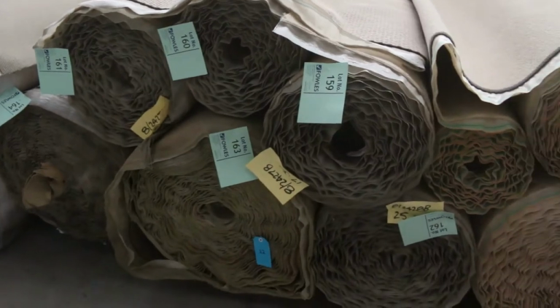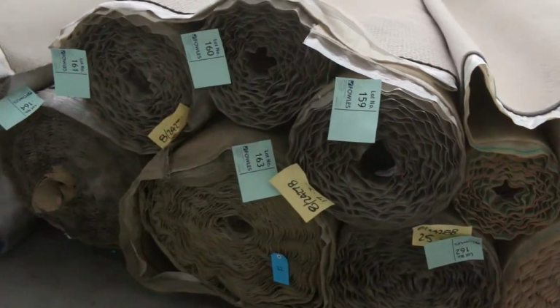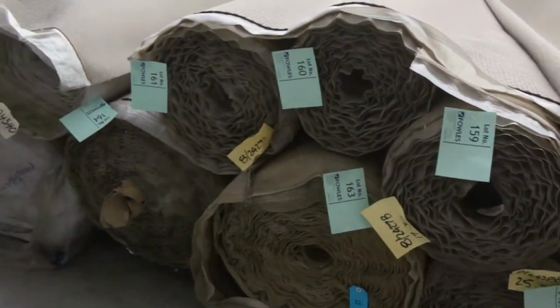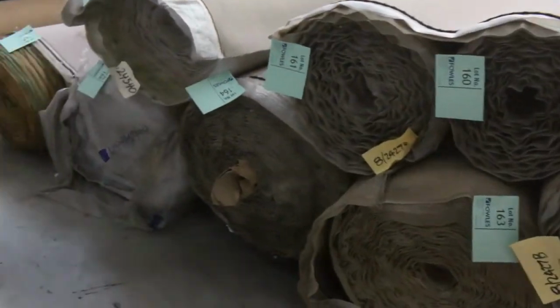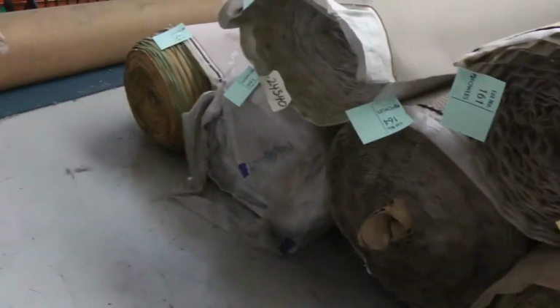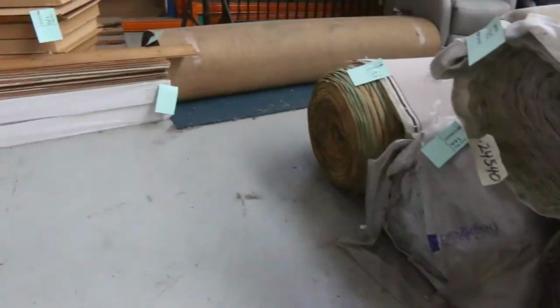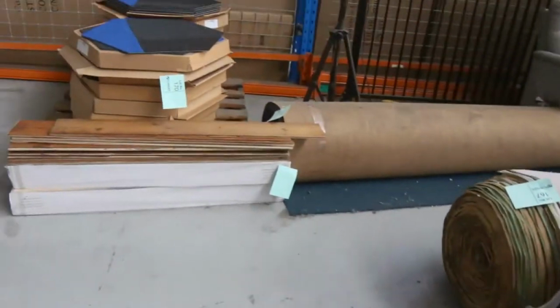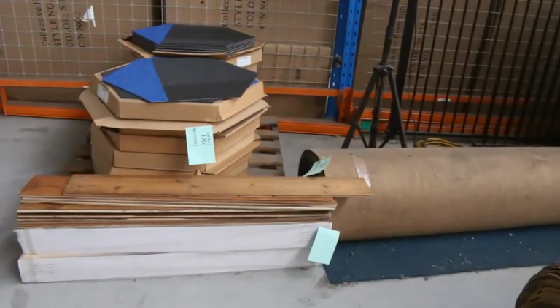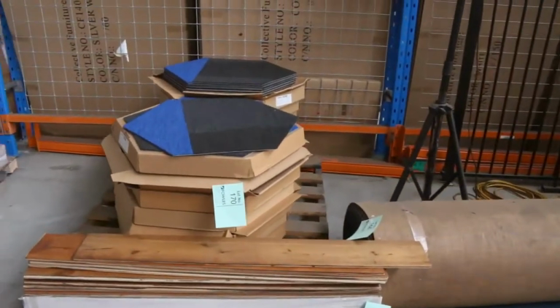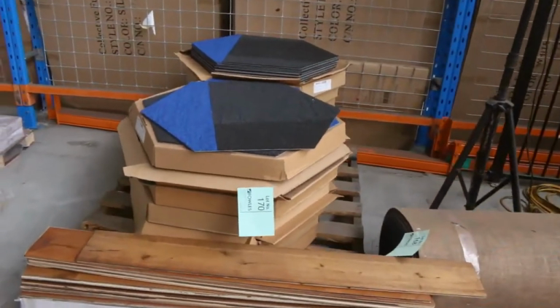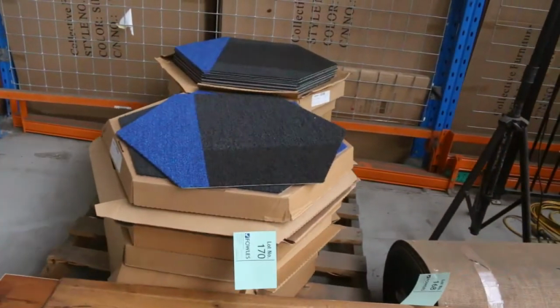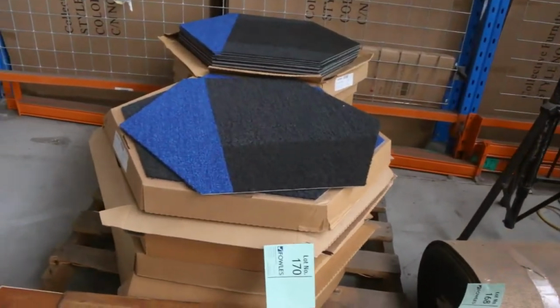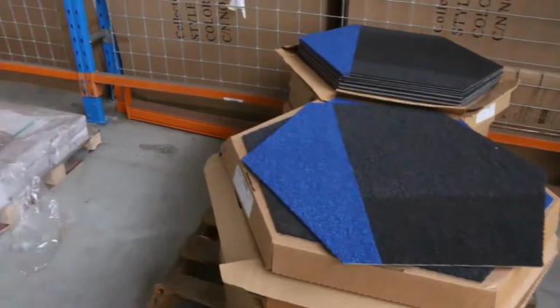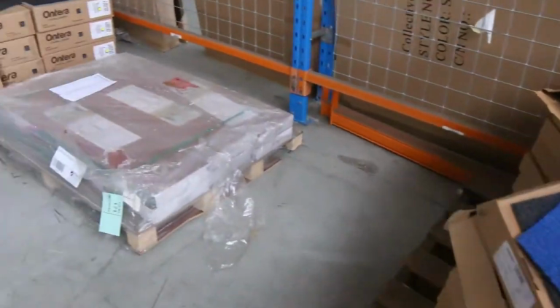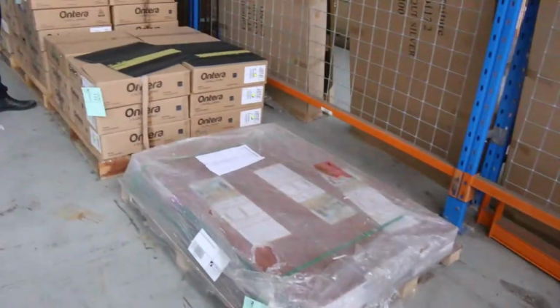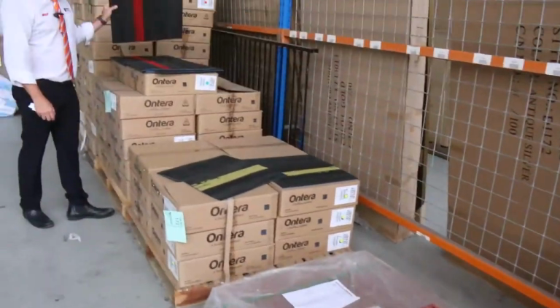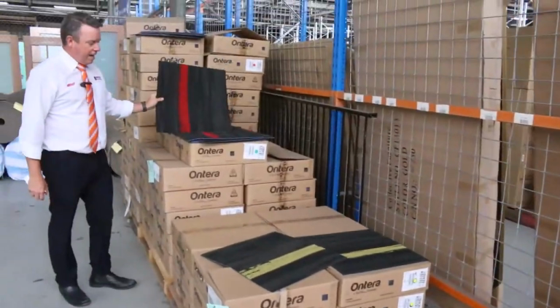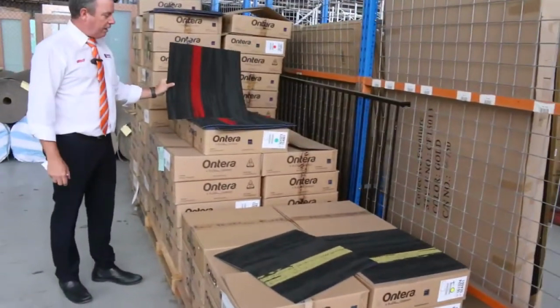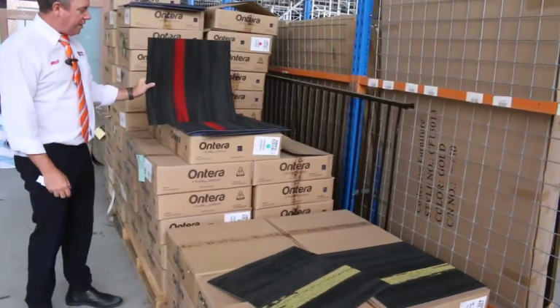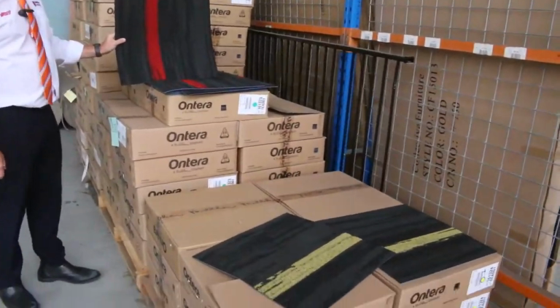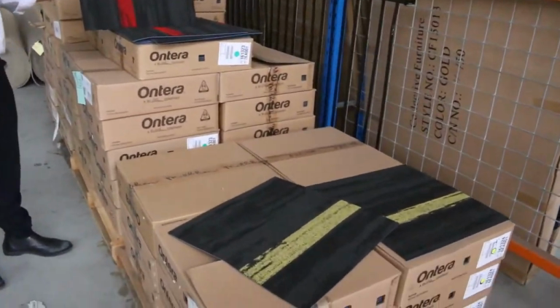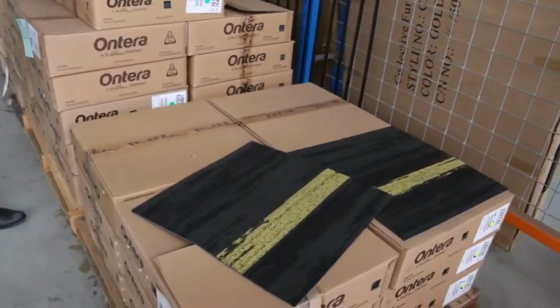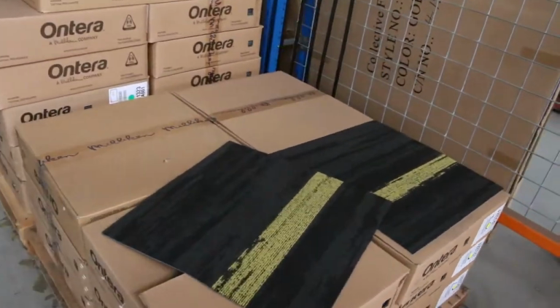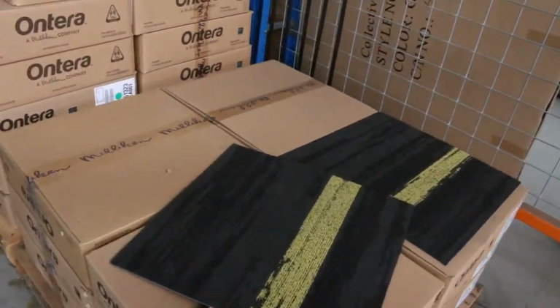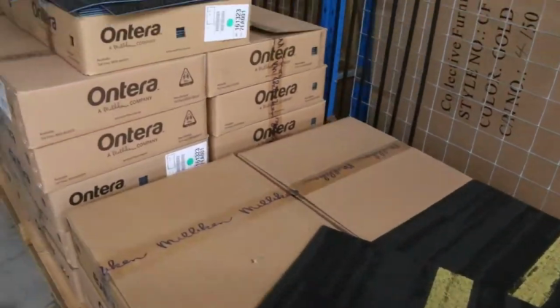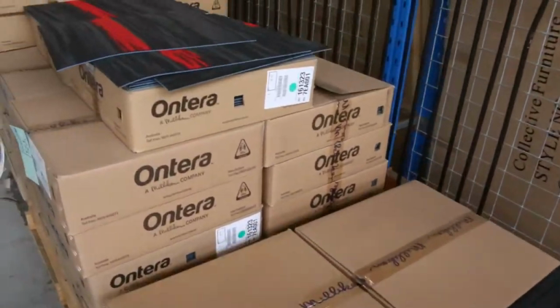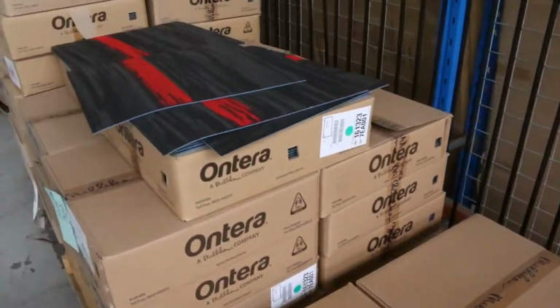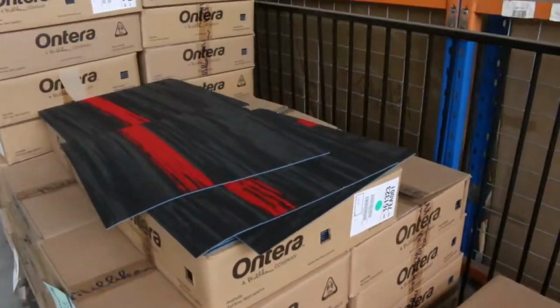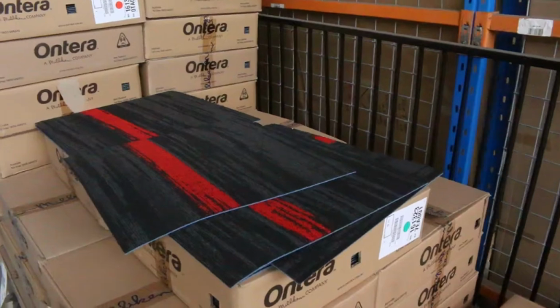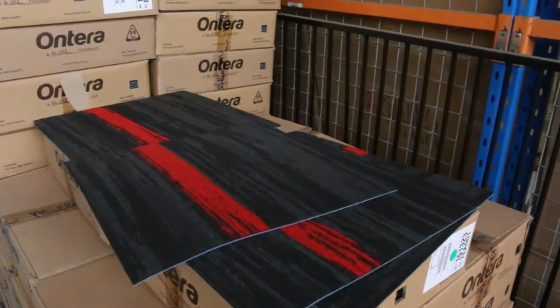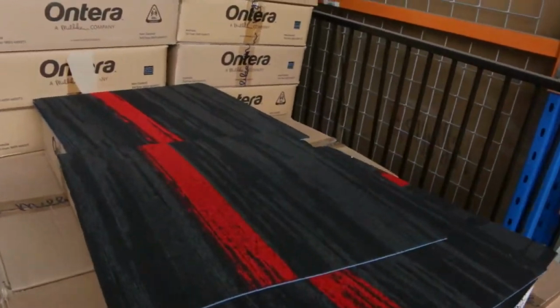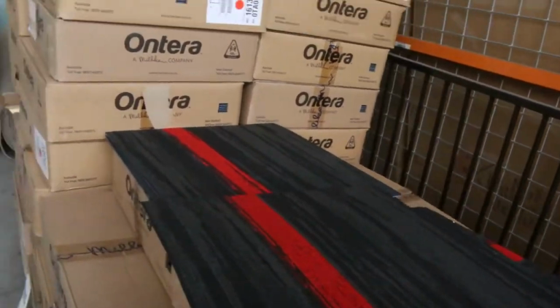Over here we've got some carpet tiles — a little bit of floating floor. These carpet tiles are good hardware and commercial grade. A couple of different colours: you've got the red, the yellow, the orange. $10 a square metre will get you a look in on those.